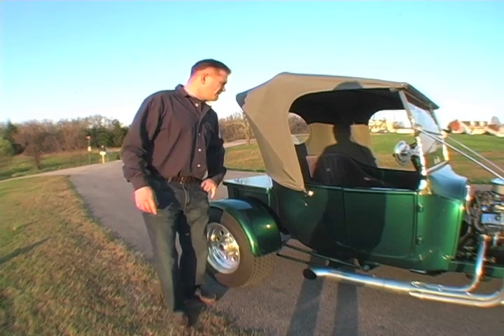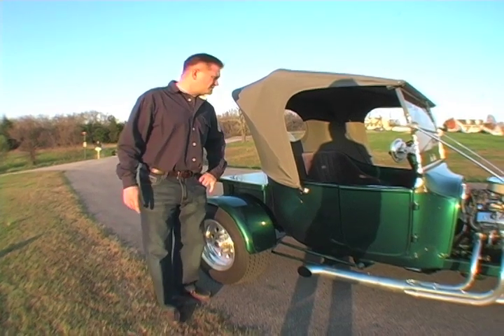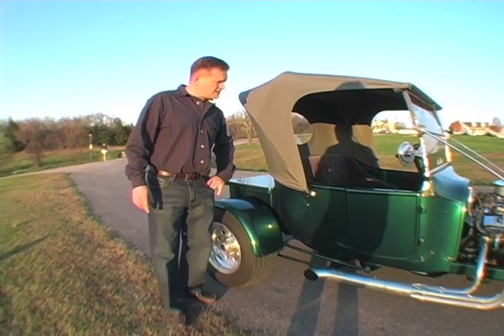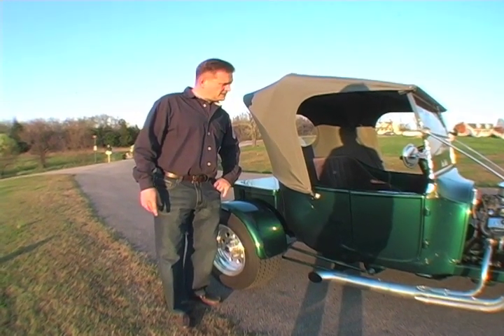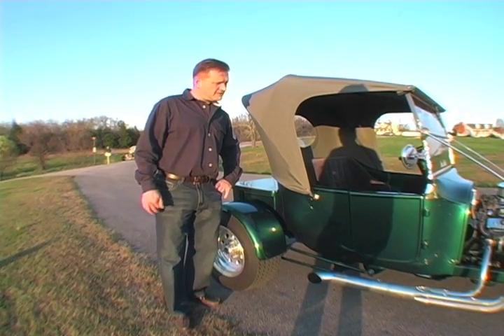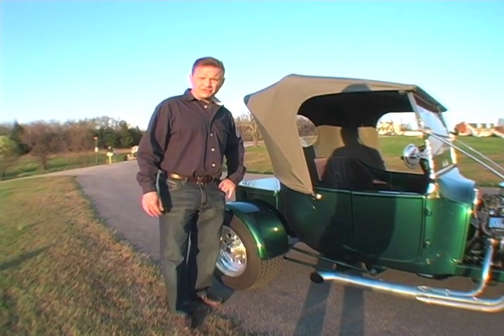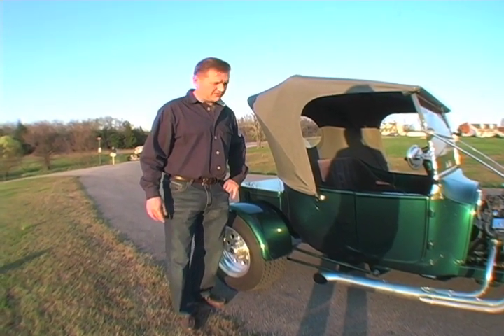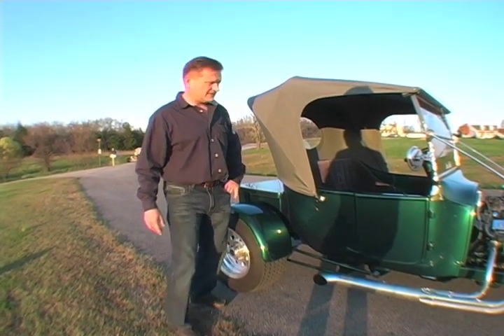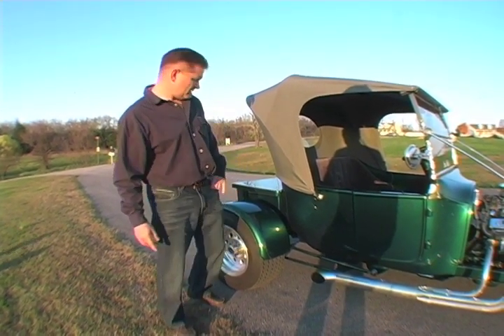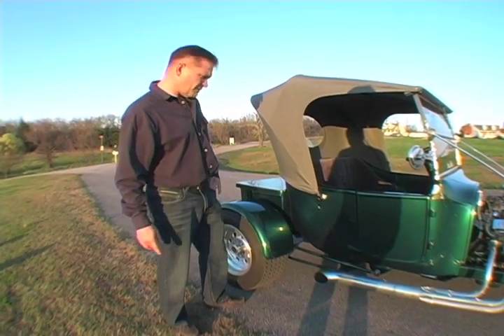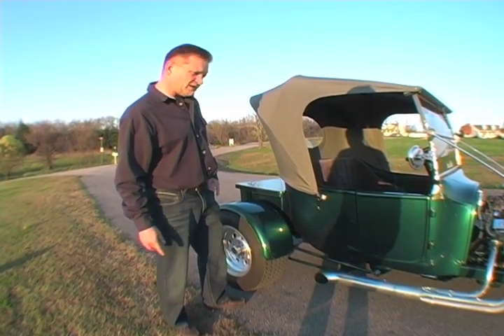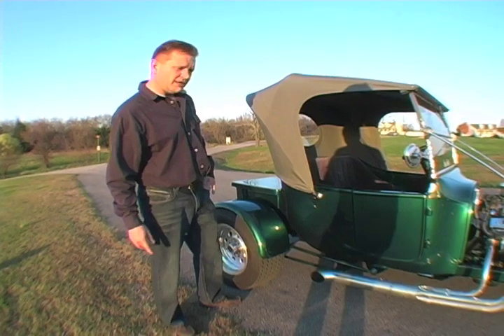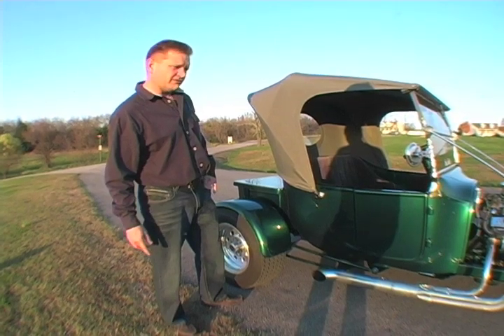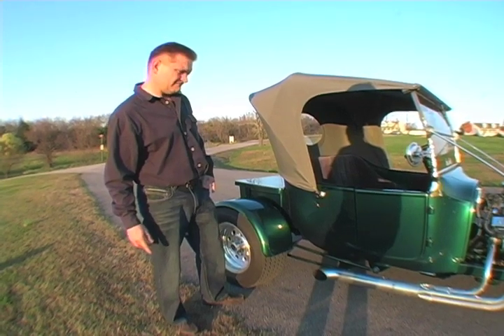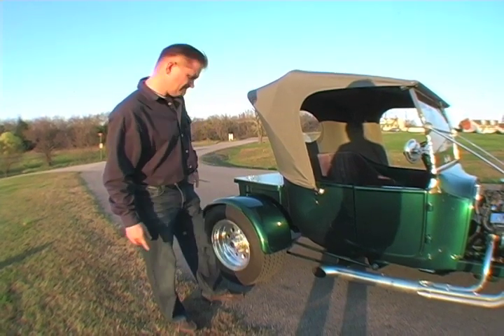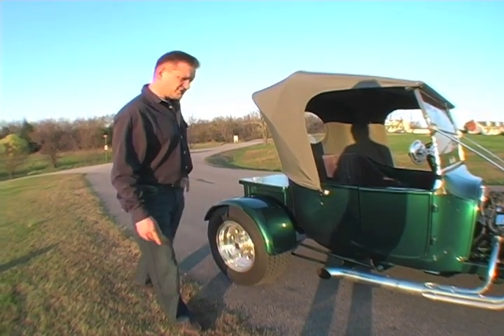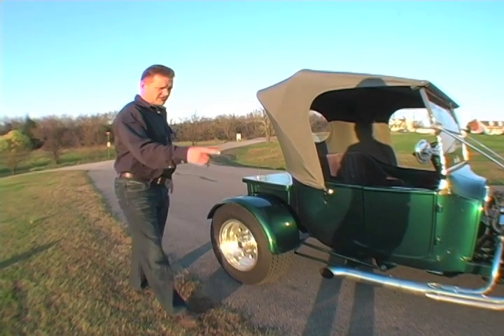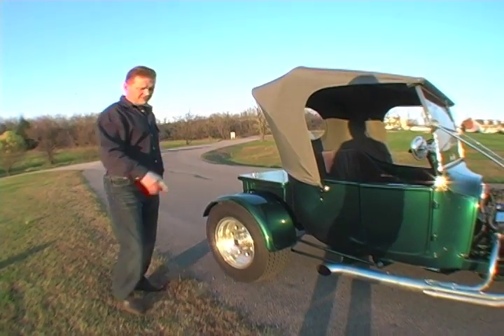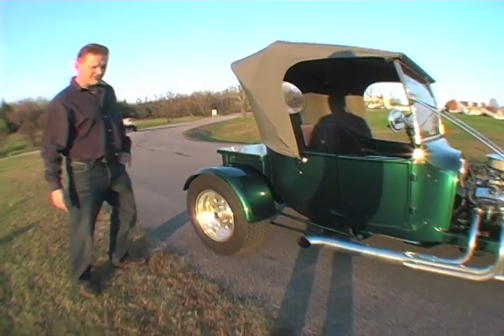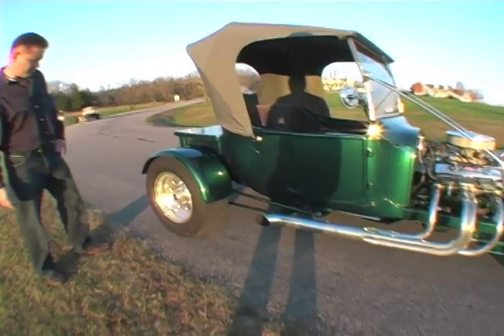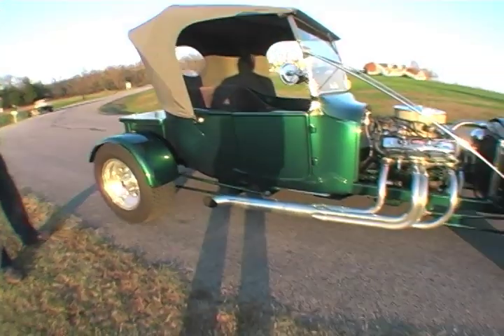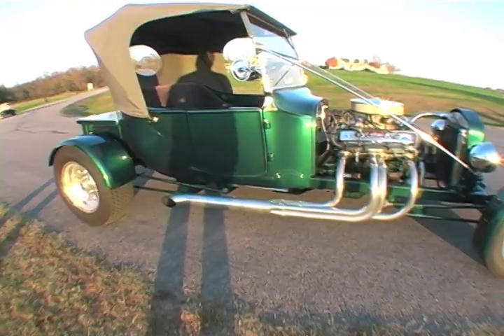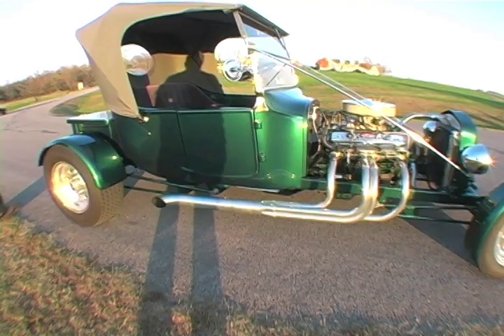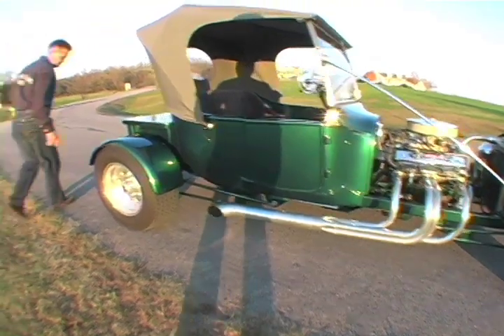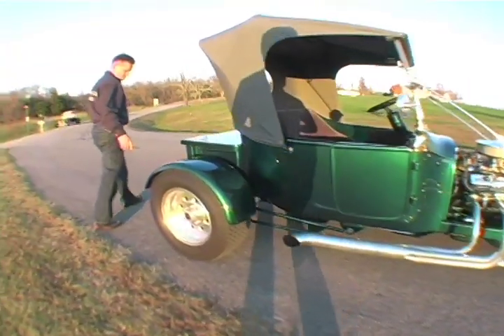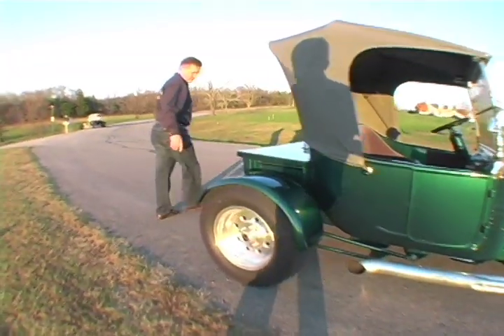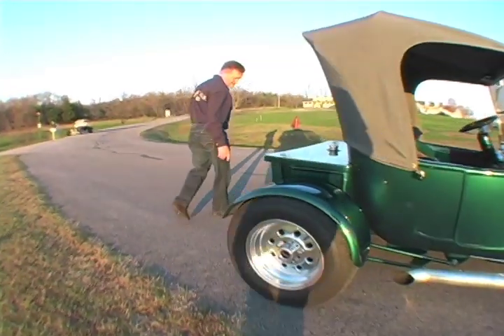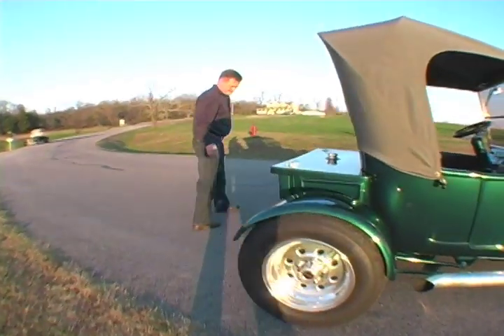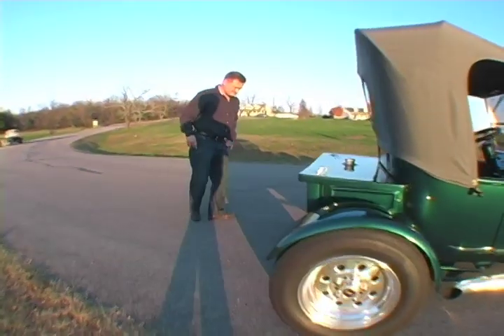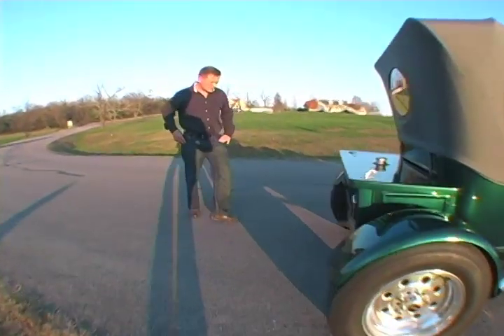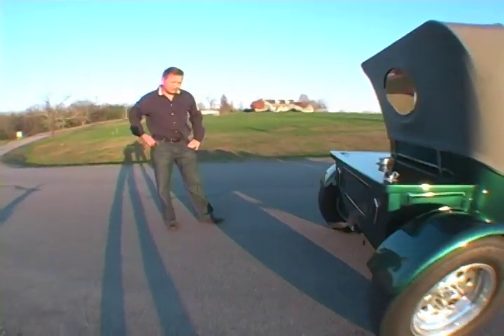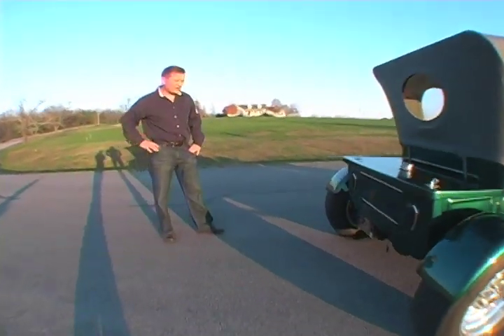It's about 1,000 miles. This paint is really good. The exhaust is a side pipe exhaust. It's very cool. We'll see you guys.